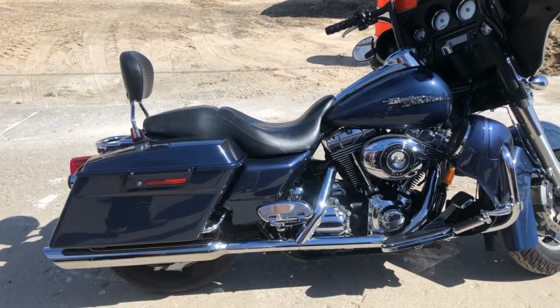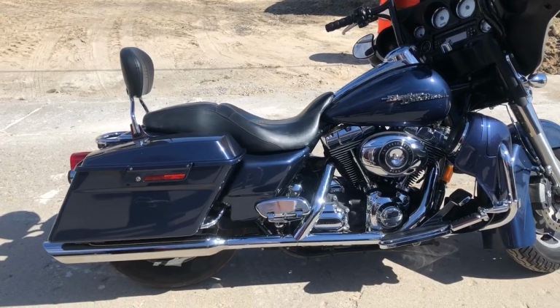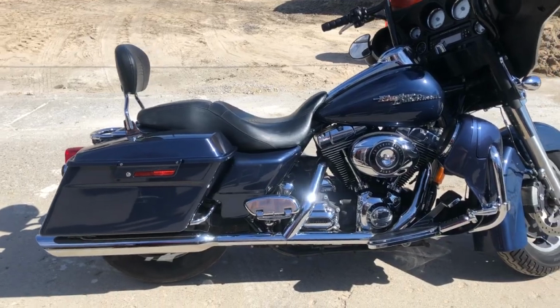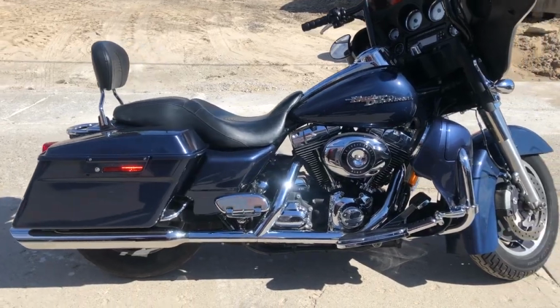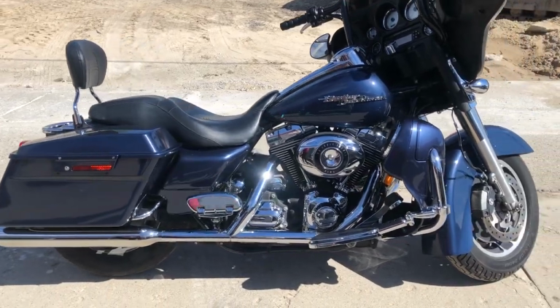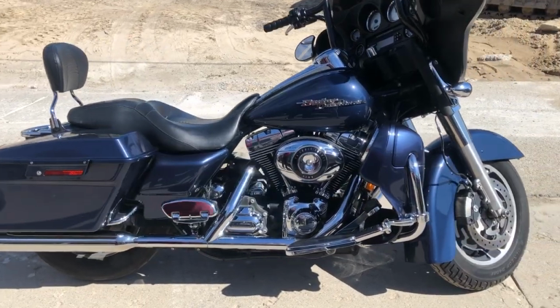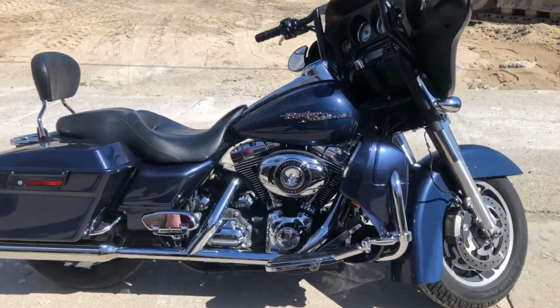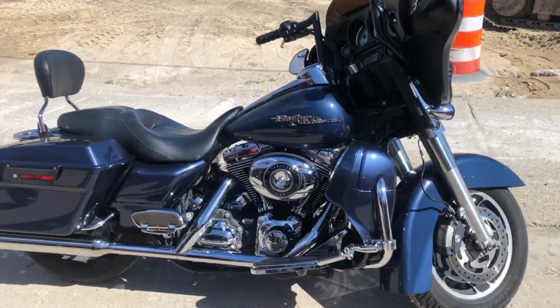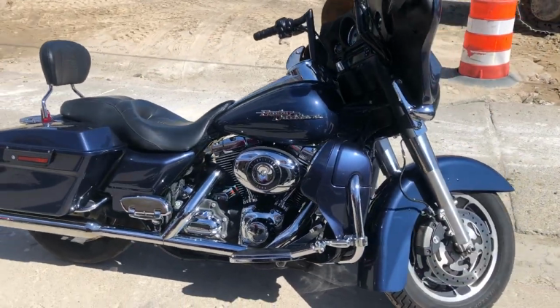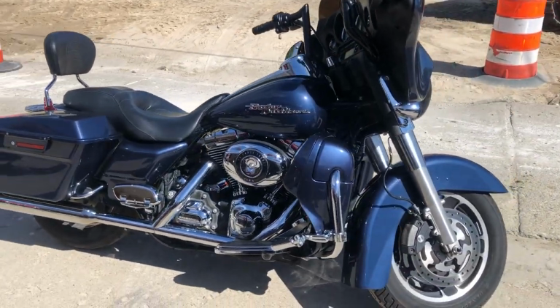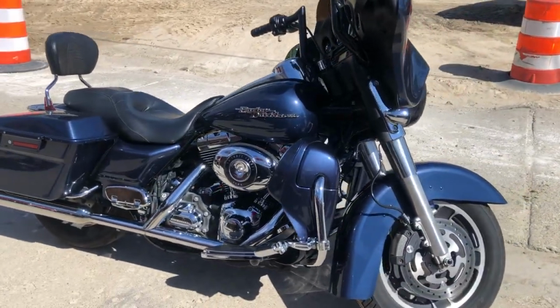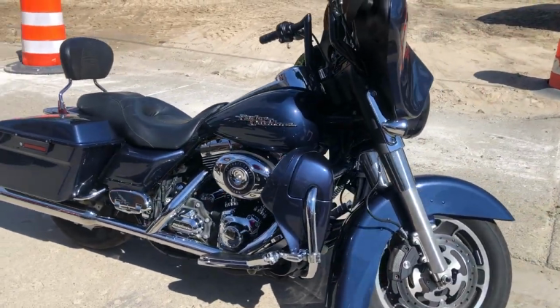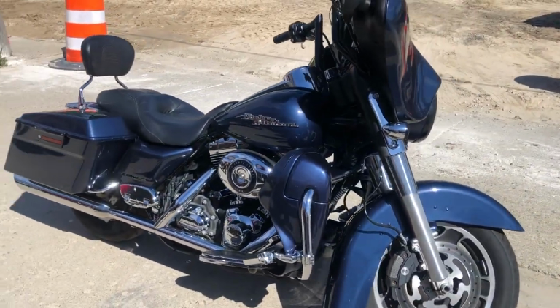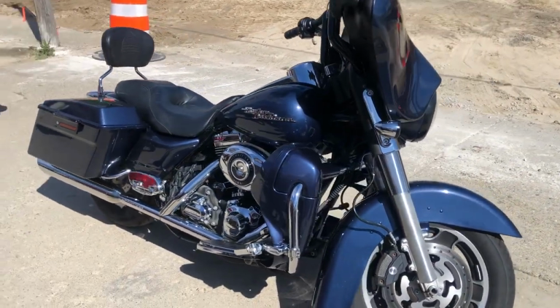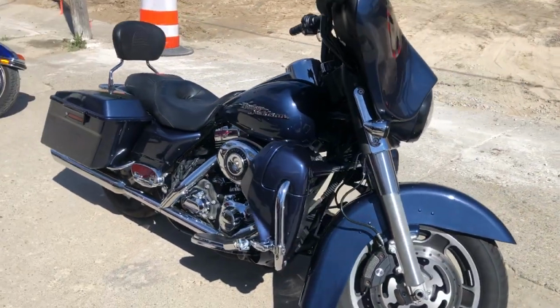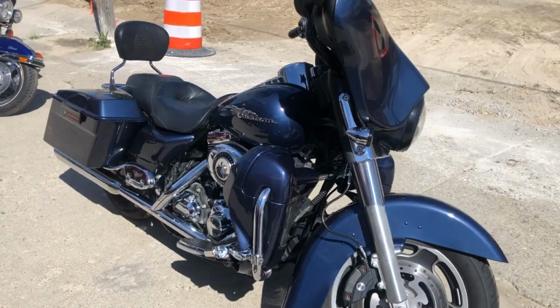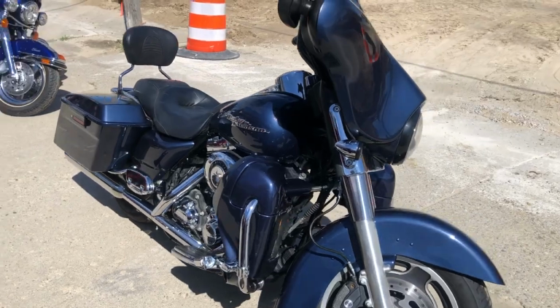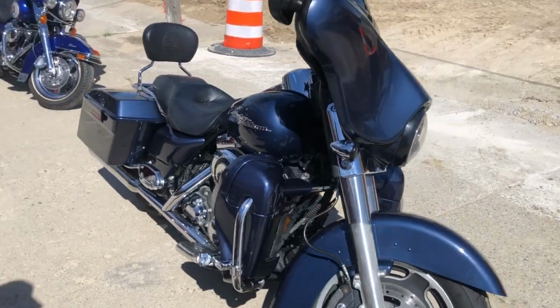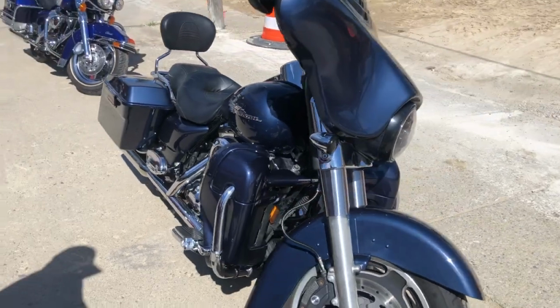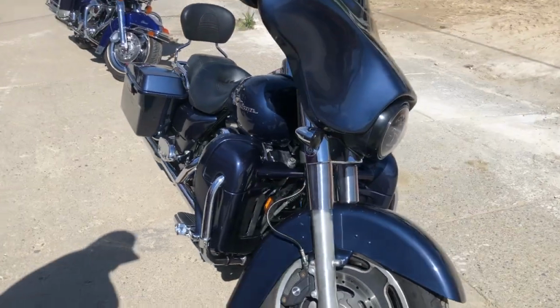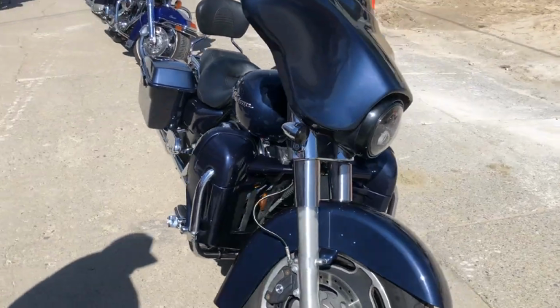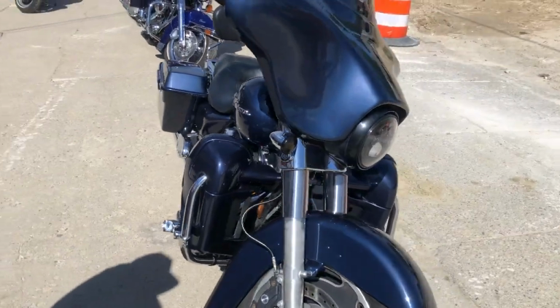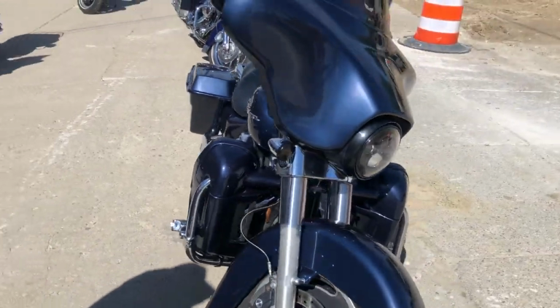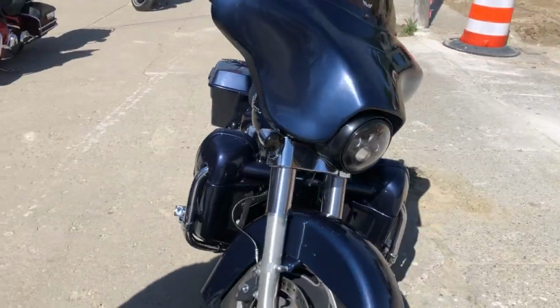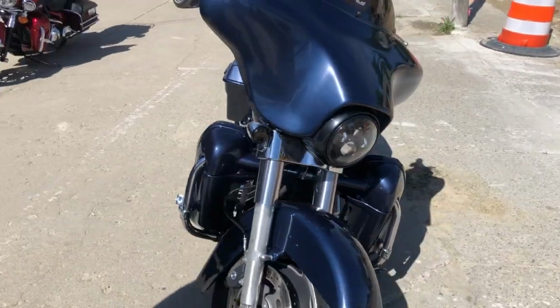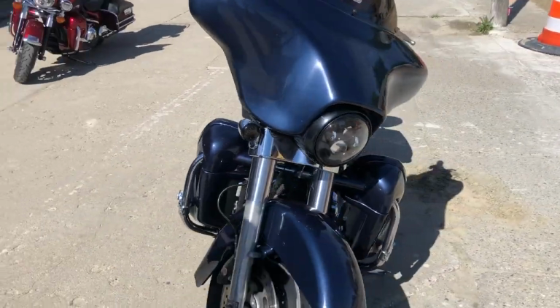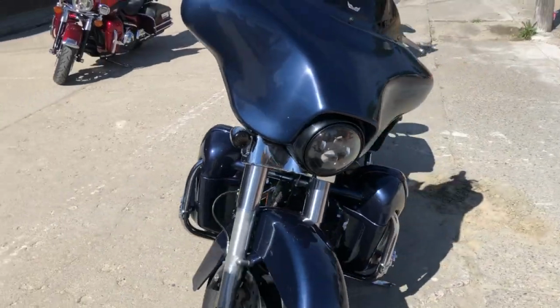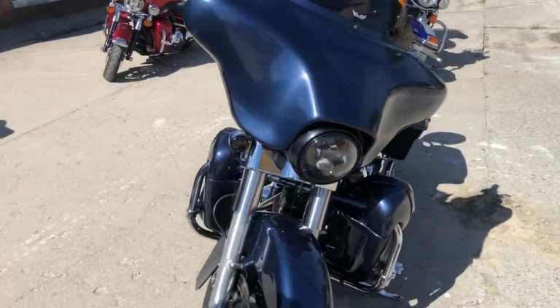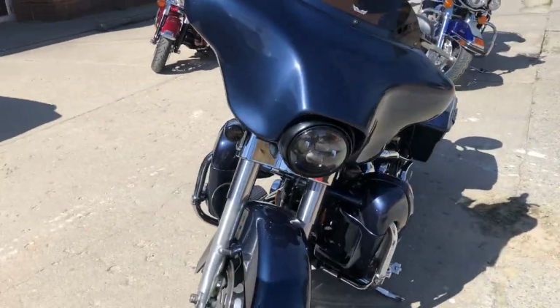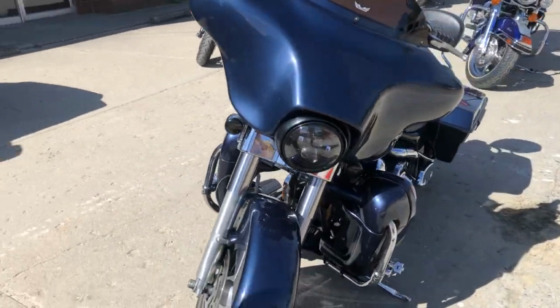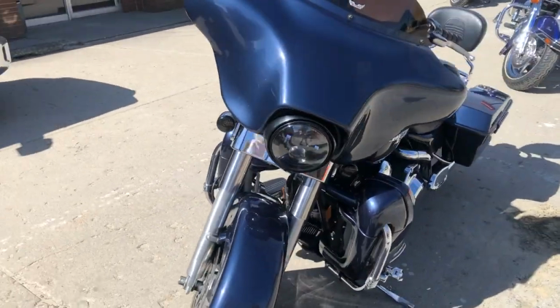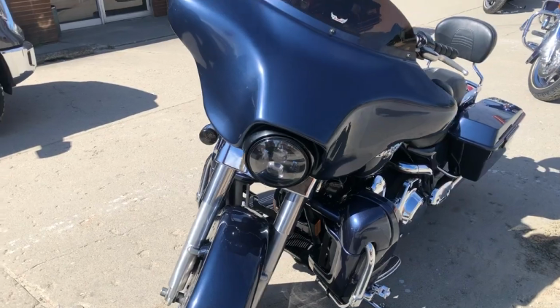Hey guys, approvalpowersports.com here doing some videos on some stuff that just came into the showroom. Check this one out — 2008 Street Glide, comes in that dark blue pearl, over 1500 in extras.